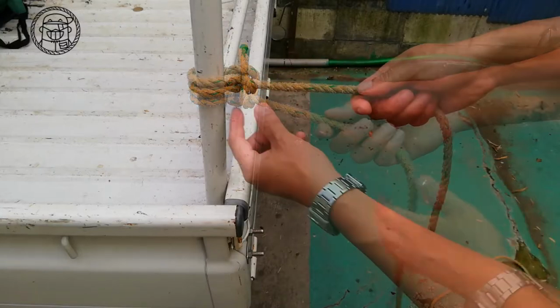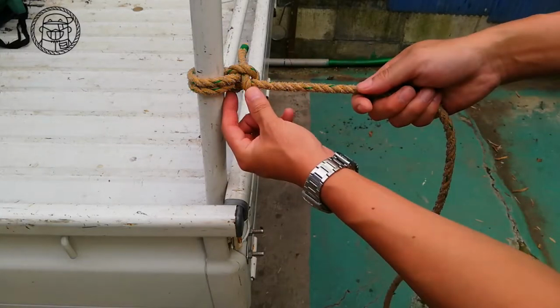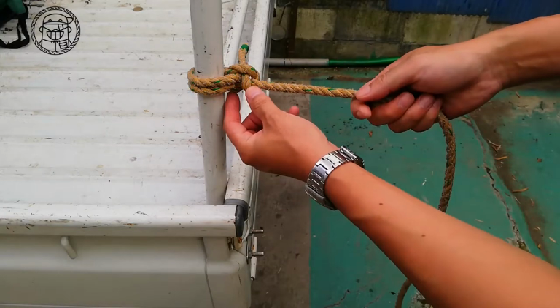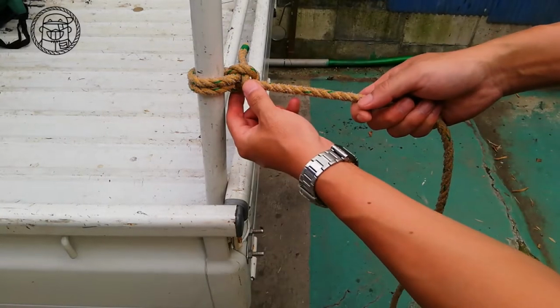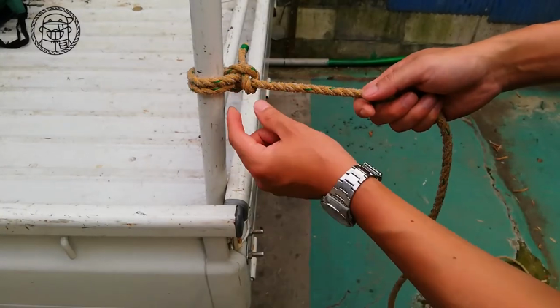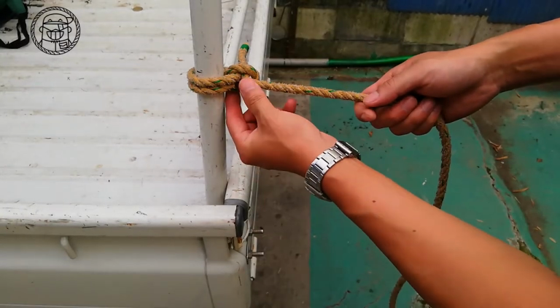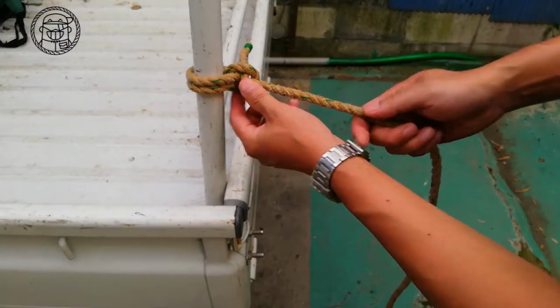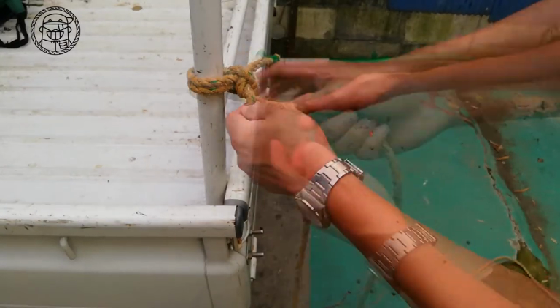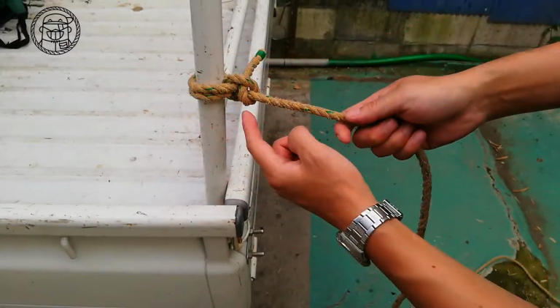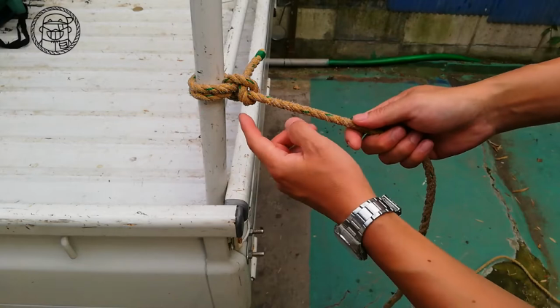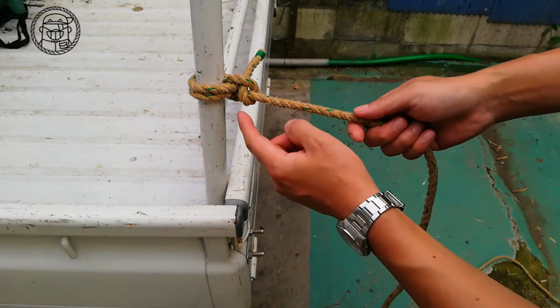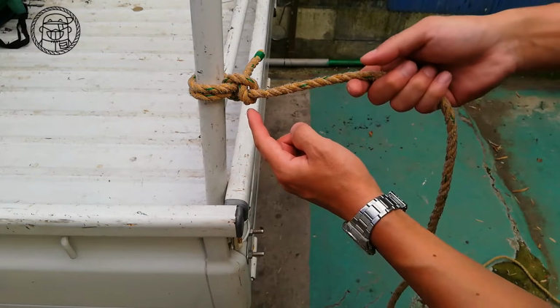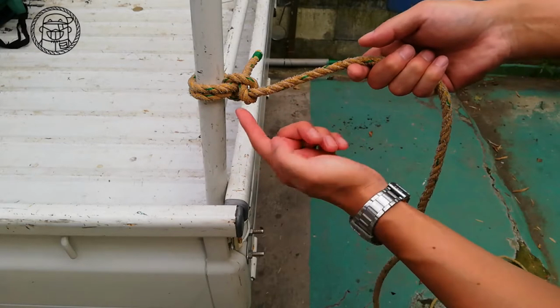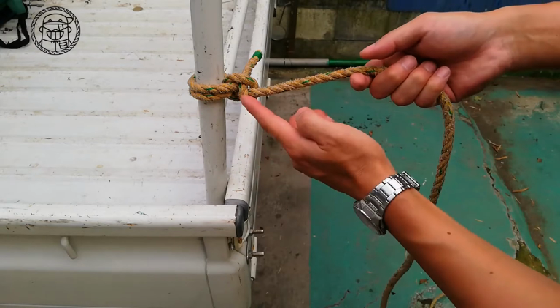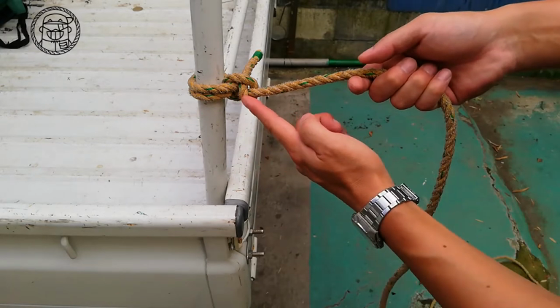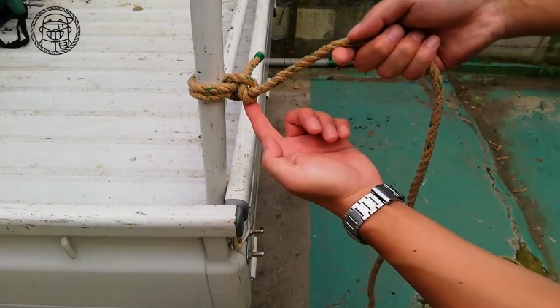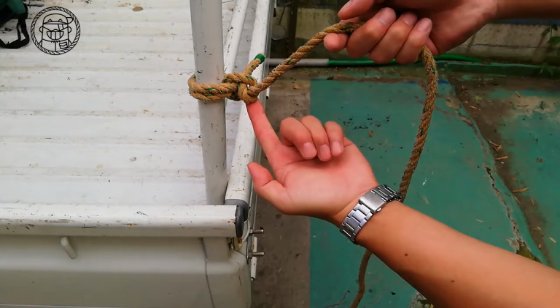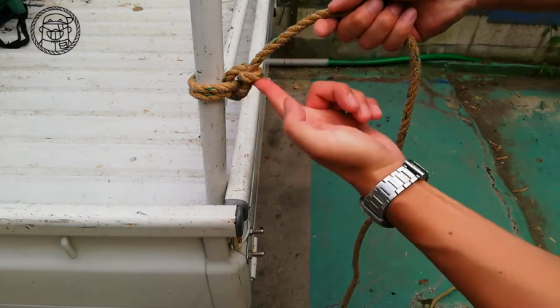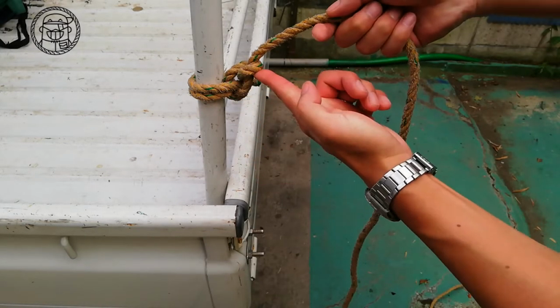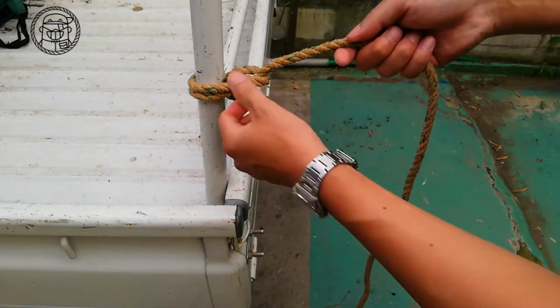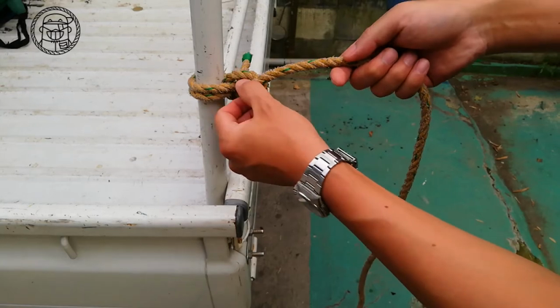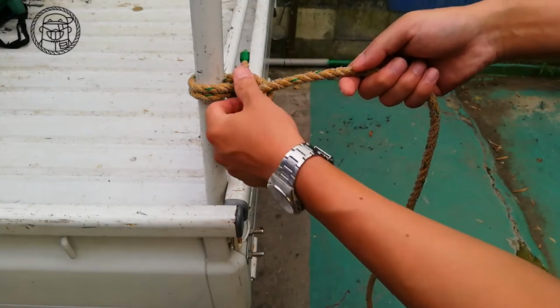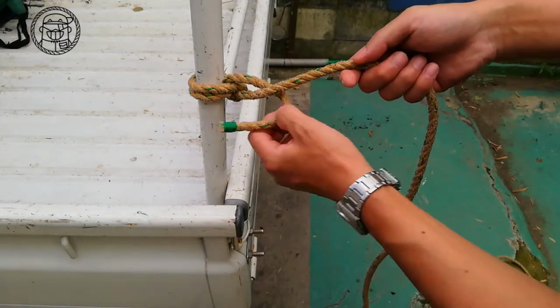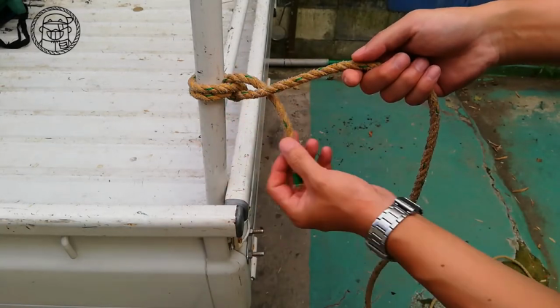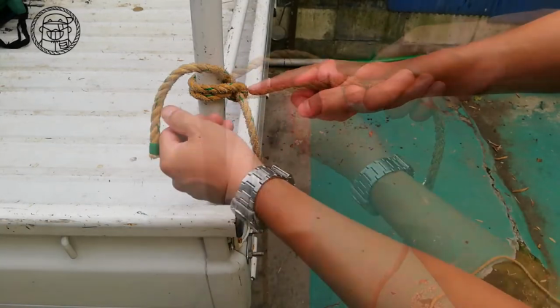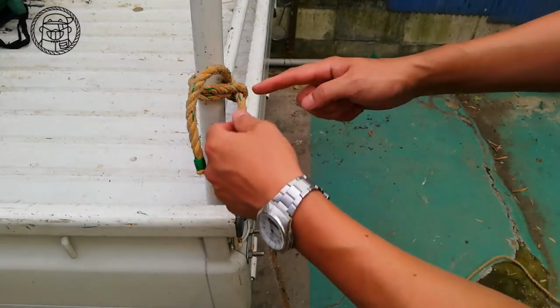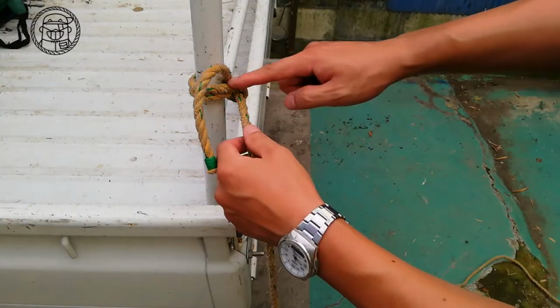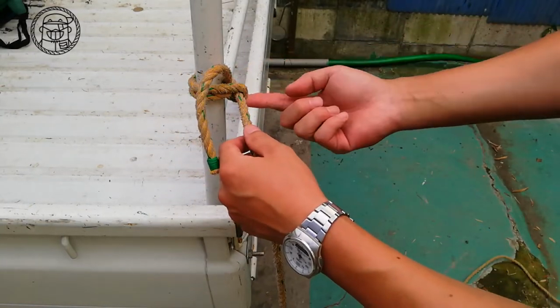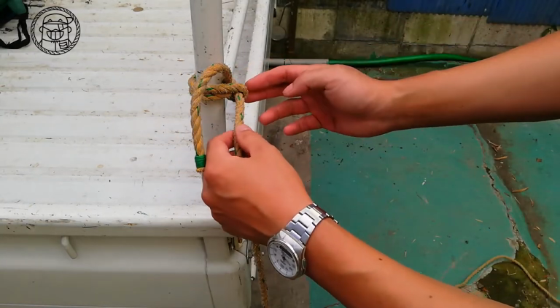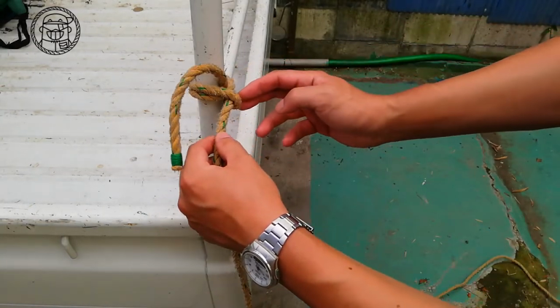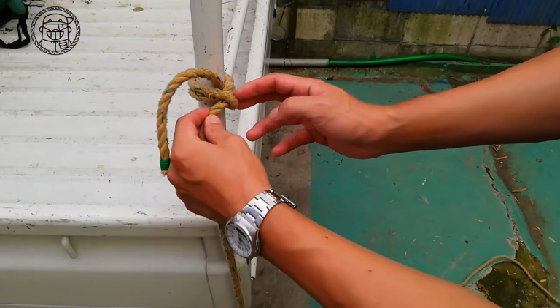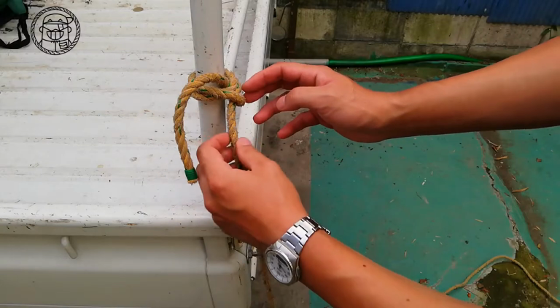This part is exactly the clove hitch. I will explain how to release it from now on. Push this part up and loosen the rope. Then push this part and the rope will loosen easily.